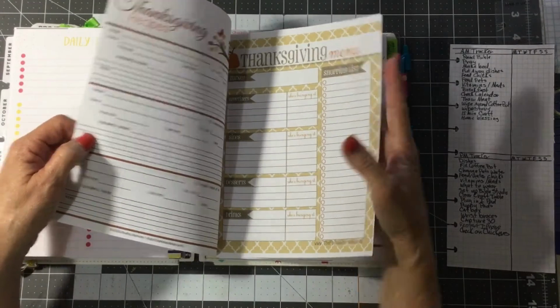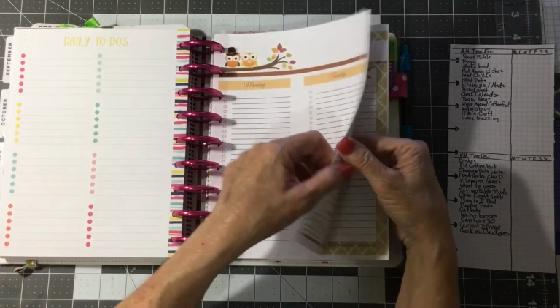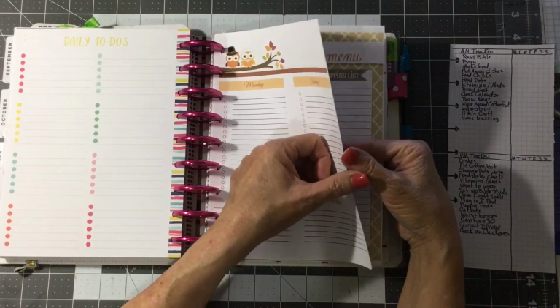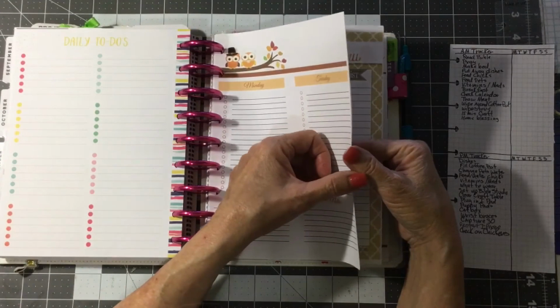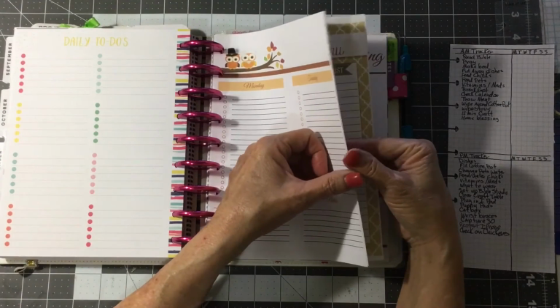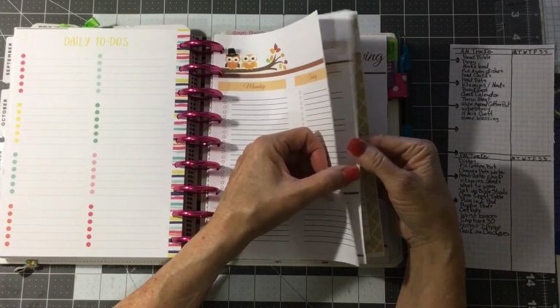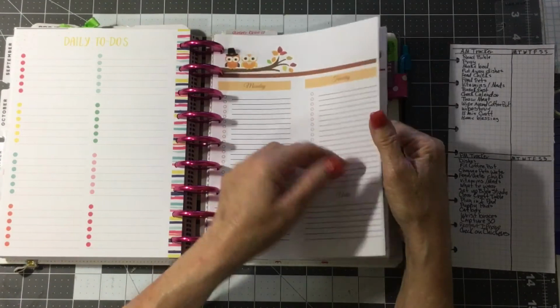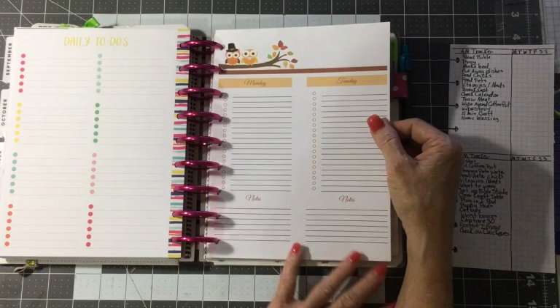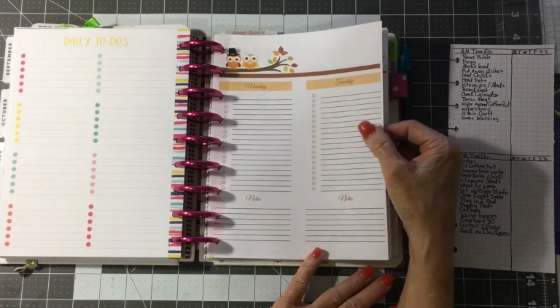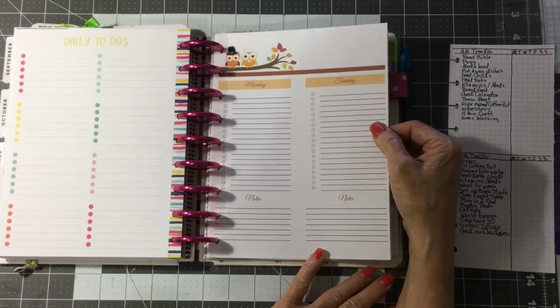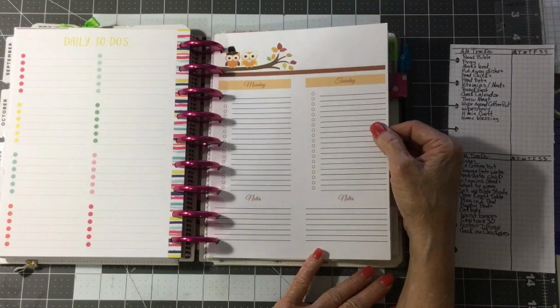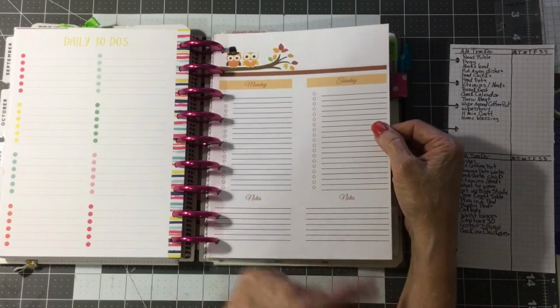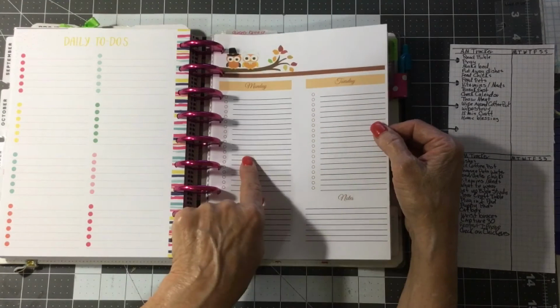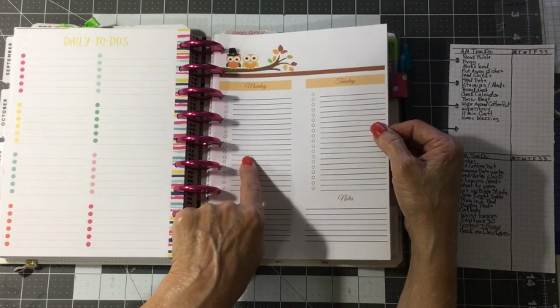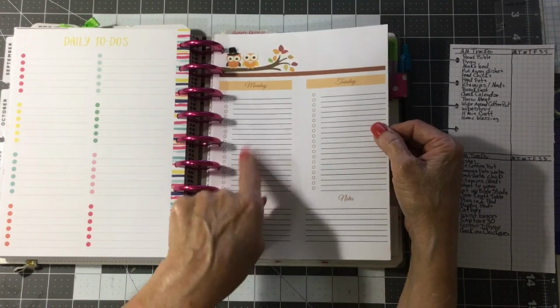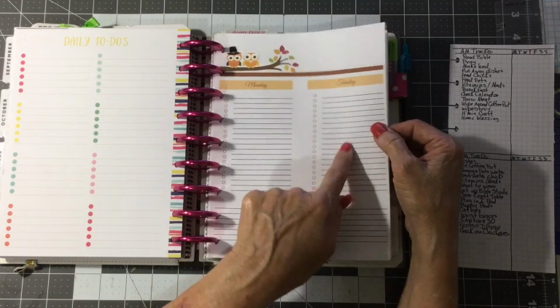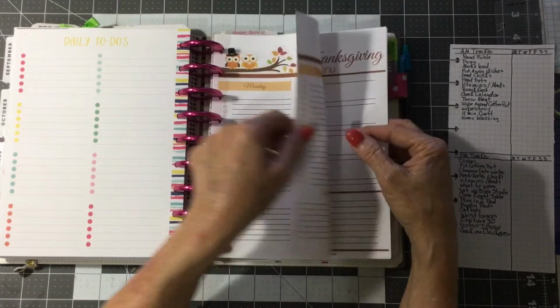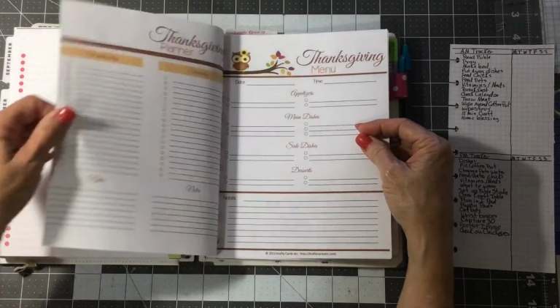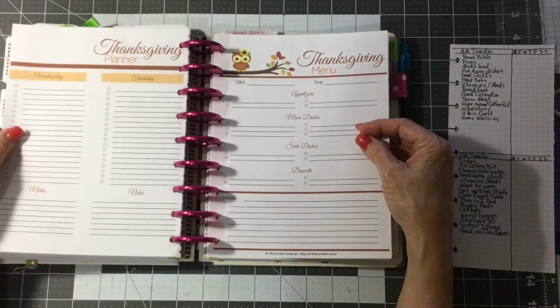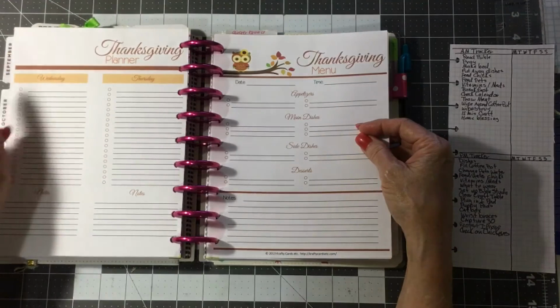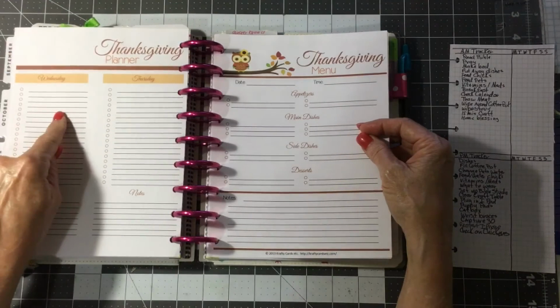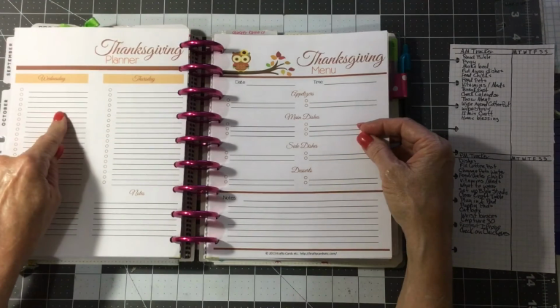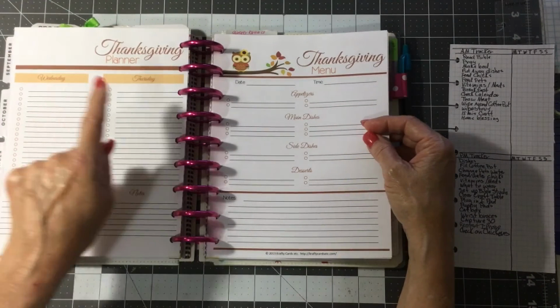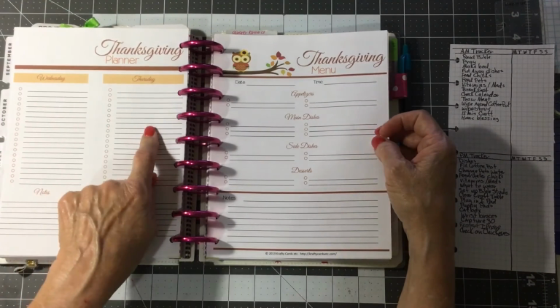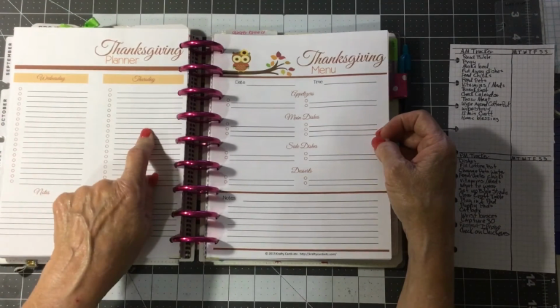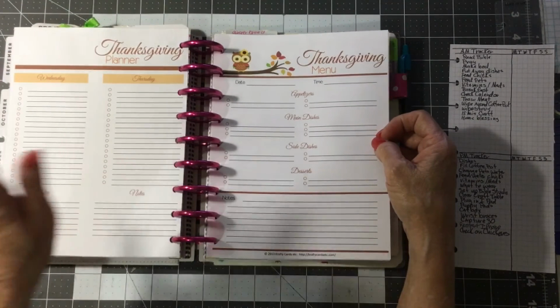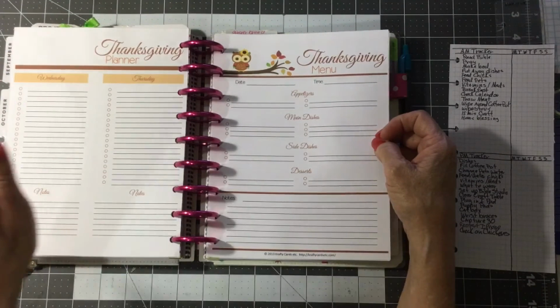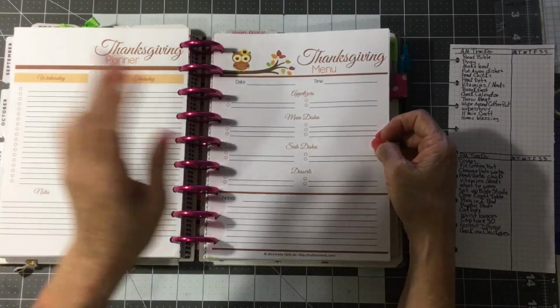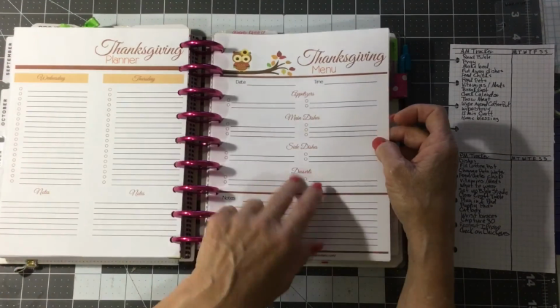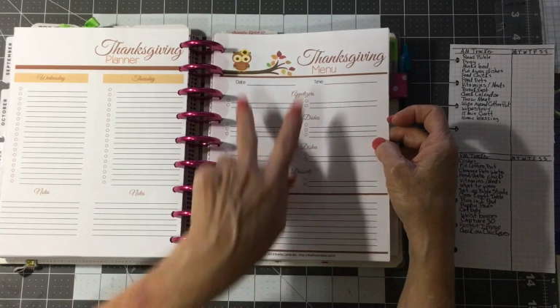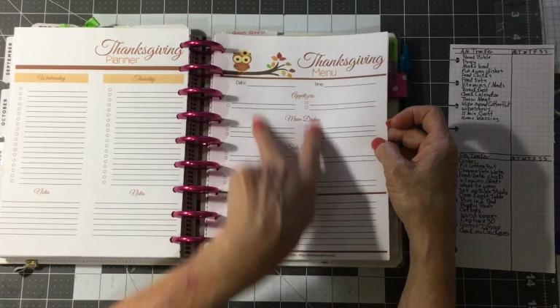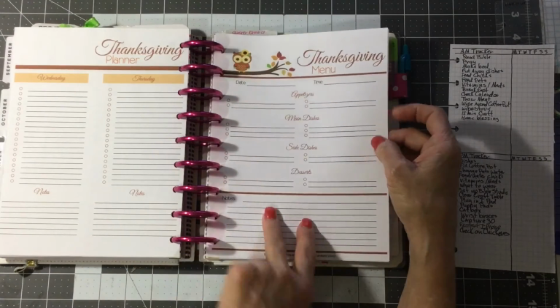These are from Crafty Cards, etc., and these are nice — these are for Thanksgiving week. You have a Monday to-do, a Tuesday to-do, a Wednesday to-do, a Thursday to-do, and you have the Thanksgiving menu.